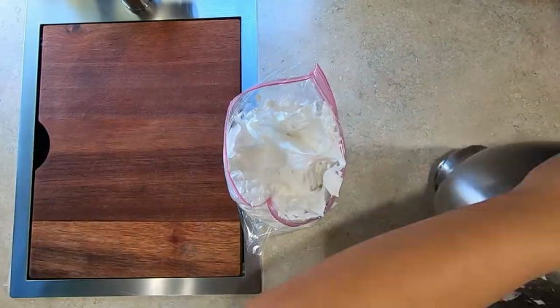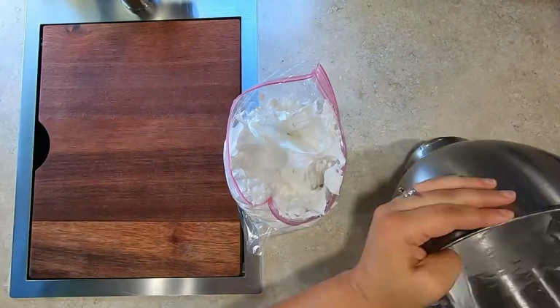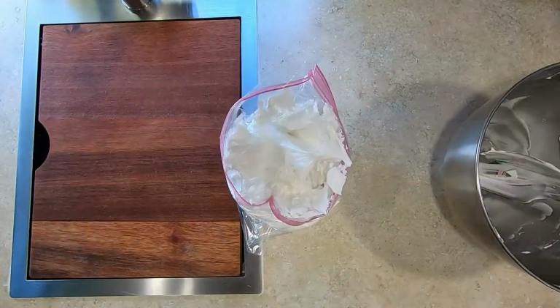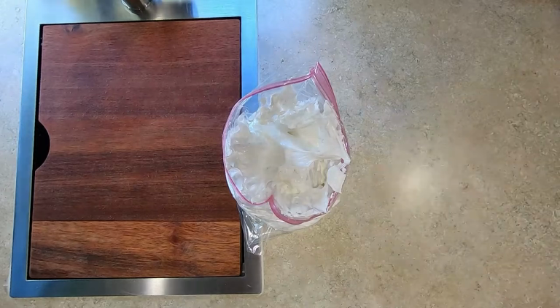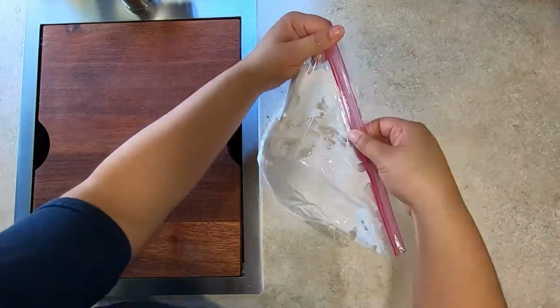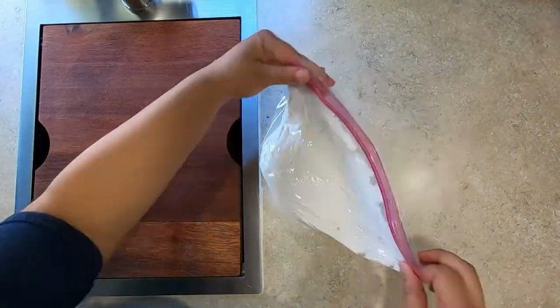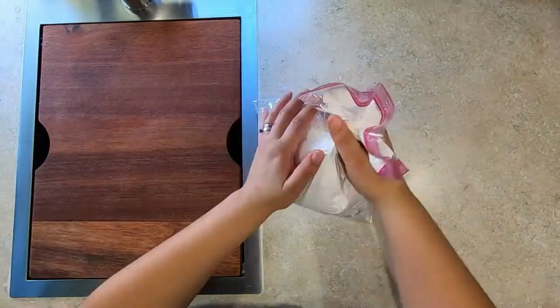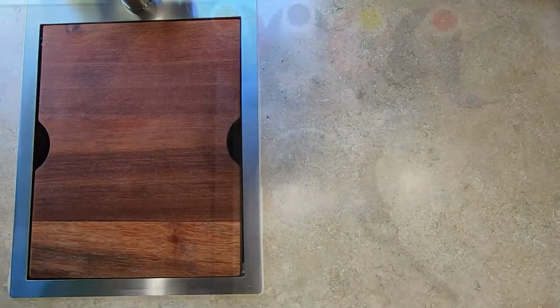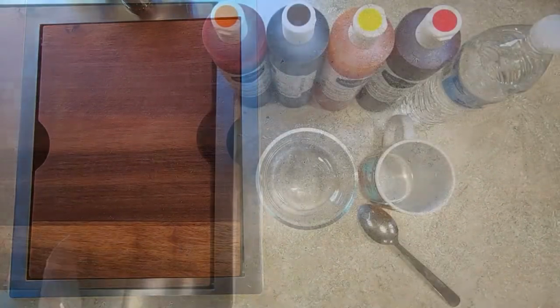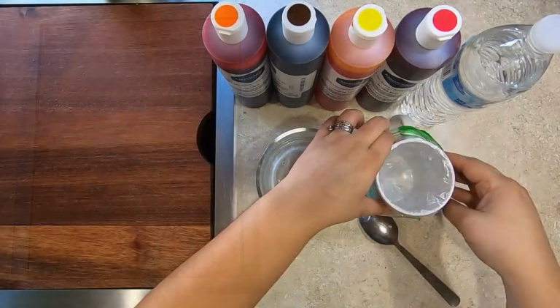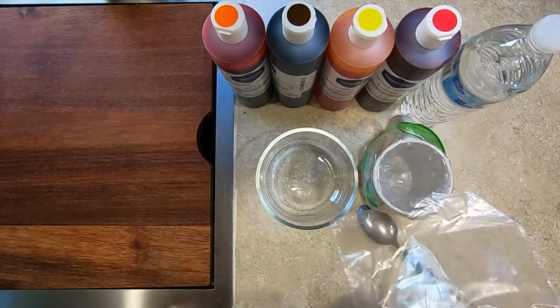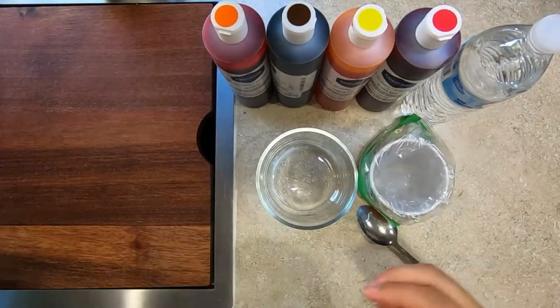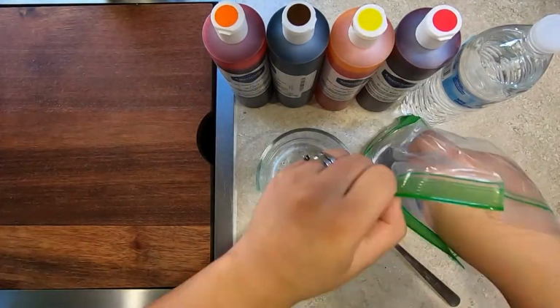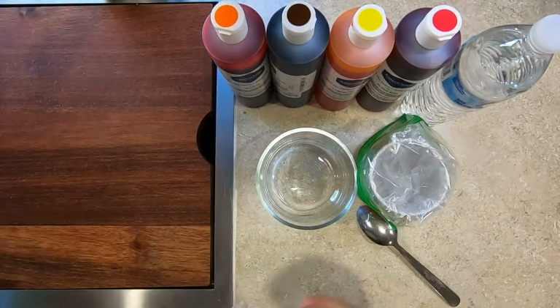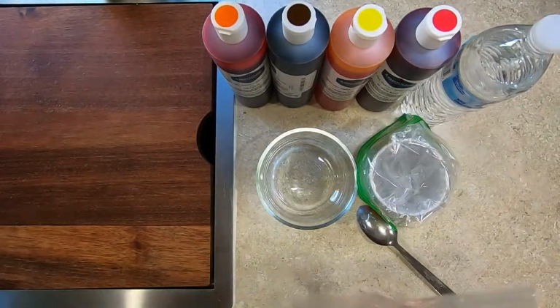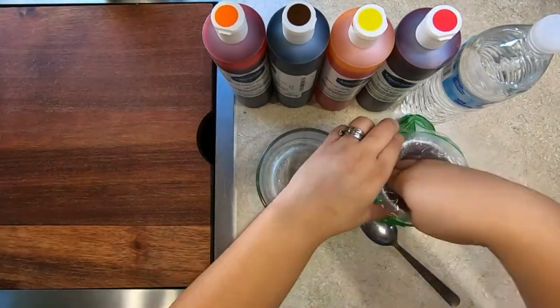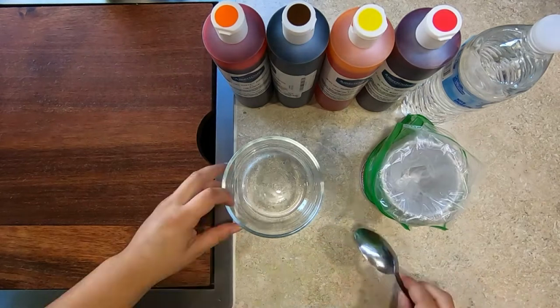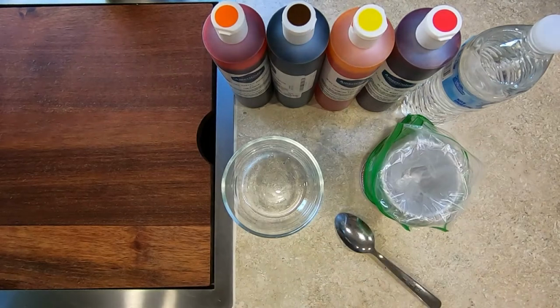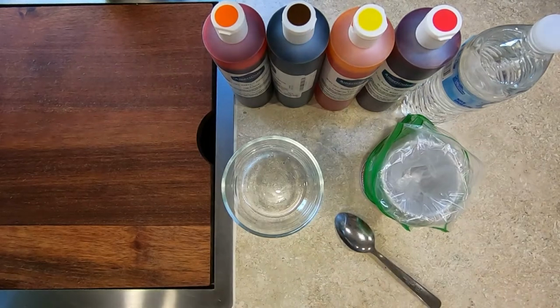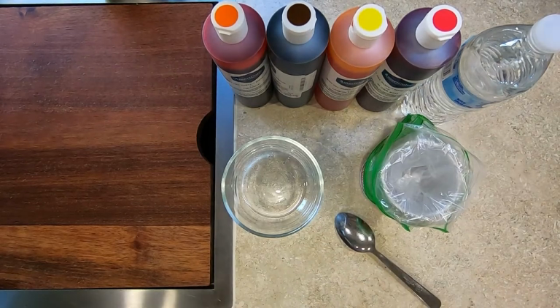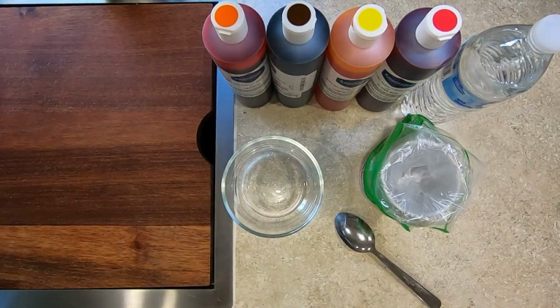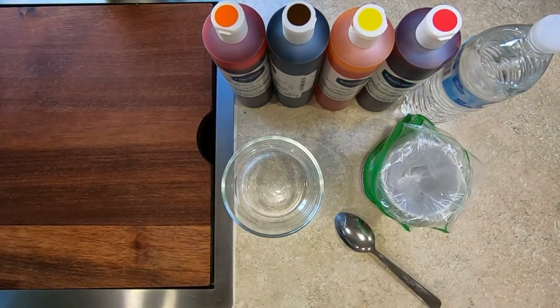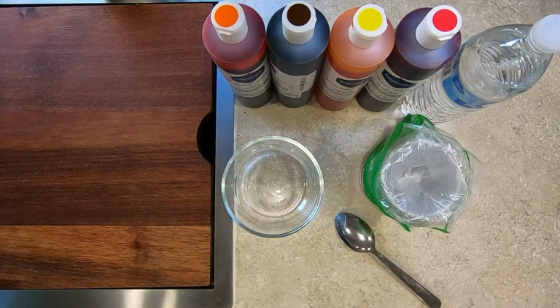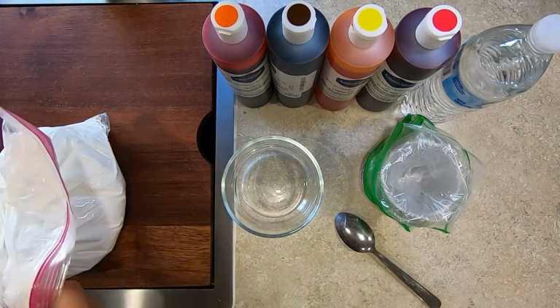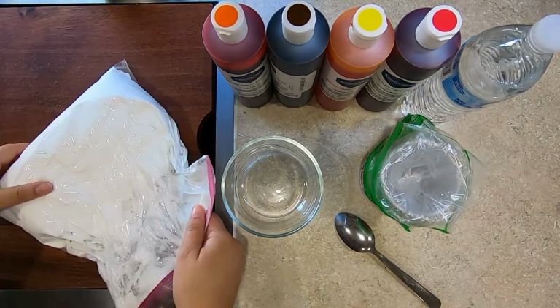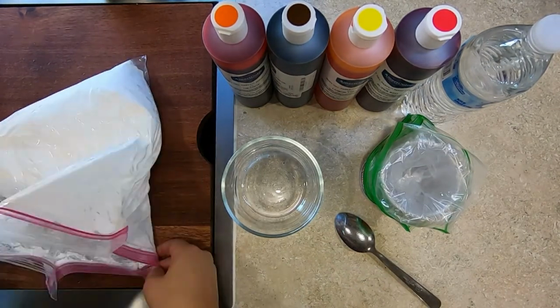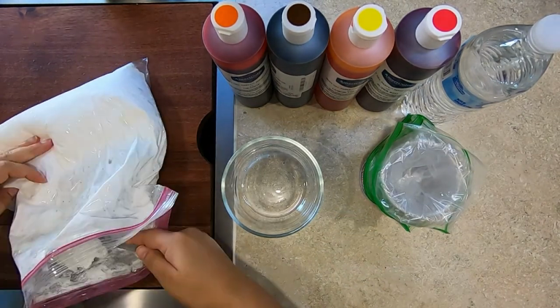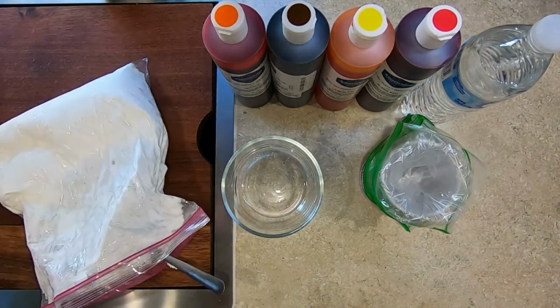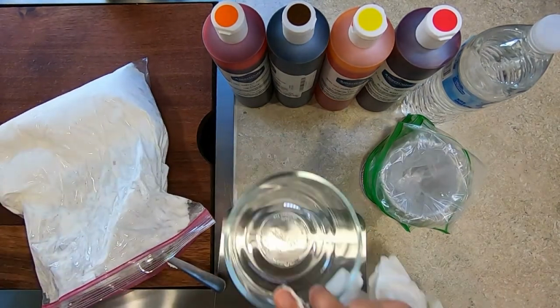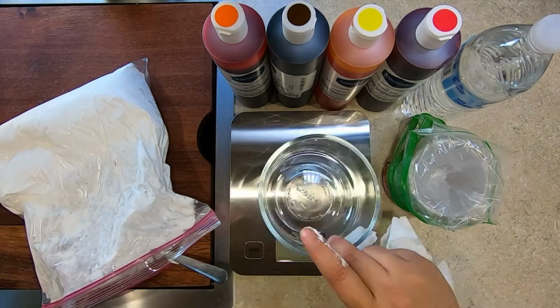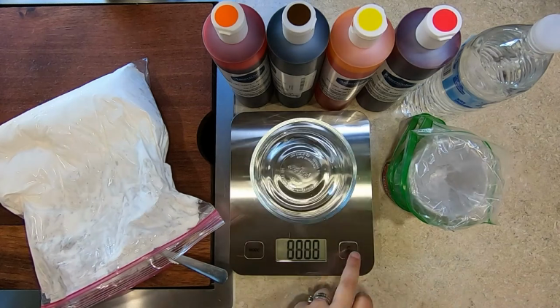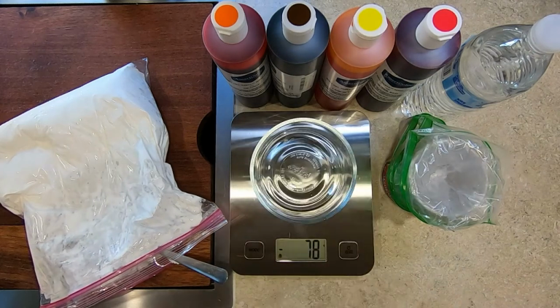Keep your icing in the fridge and do not leave it out for more than two hours. Now for coloring and consistency of your icing. I am making two different consistencies for each color of icing — one is for lining the border and the other is for filling the cookie.